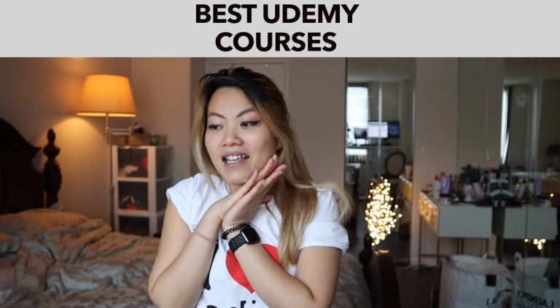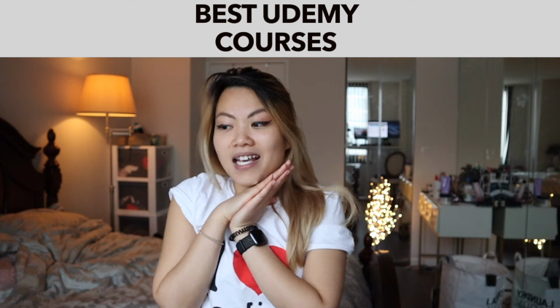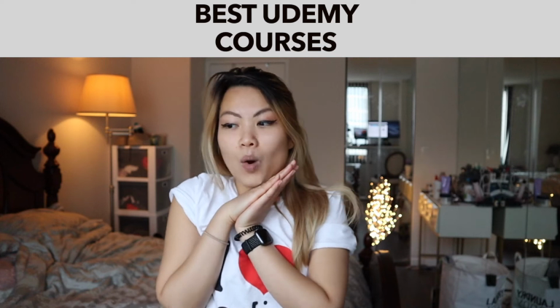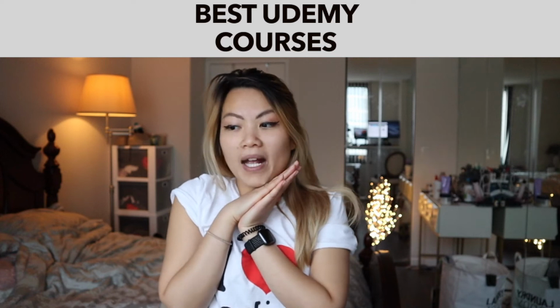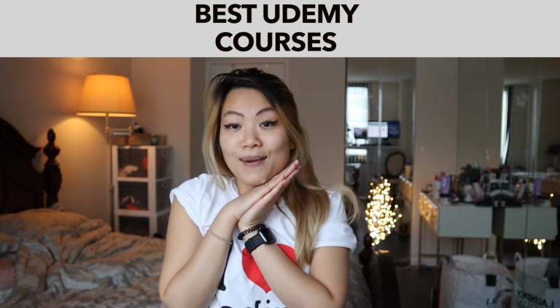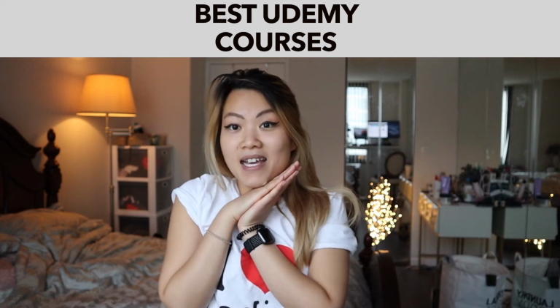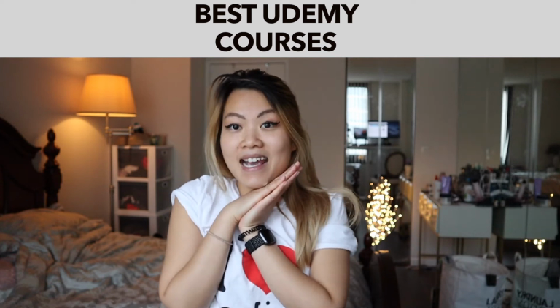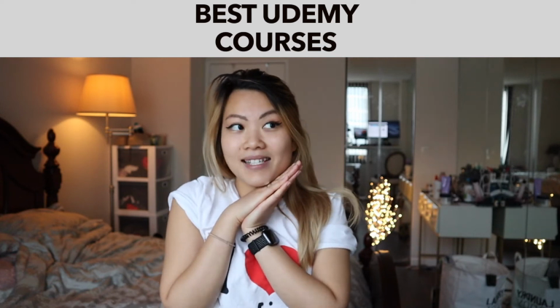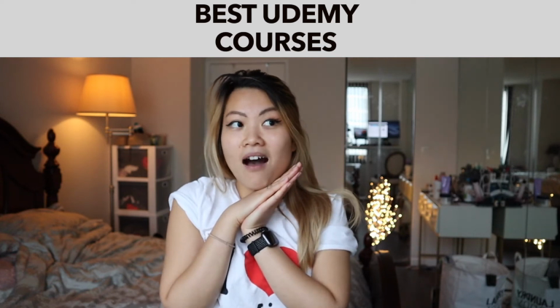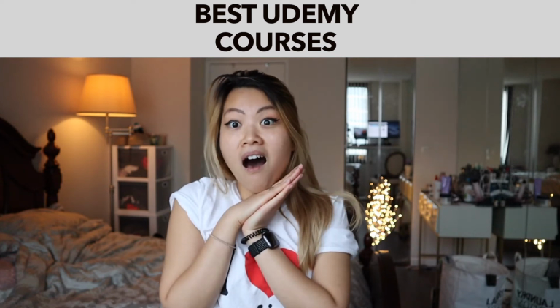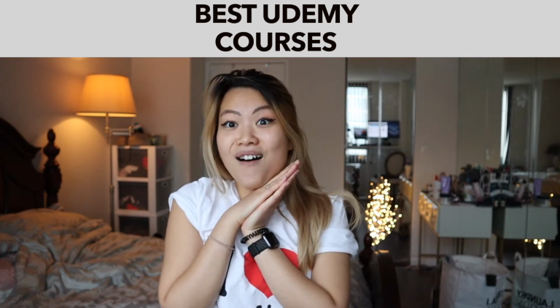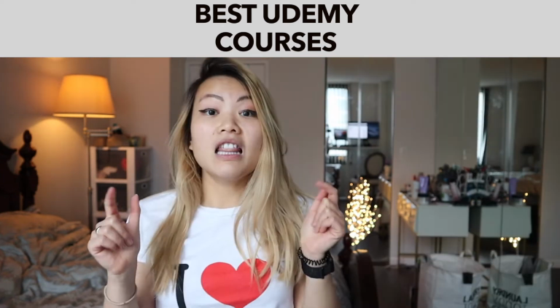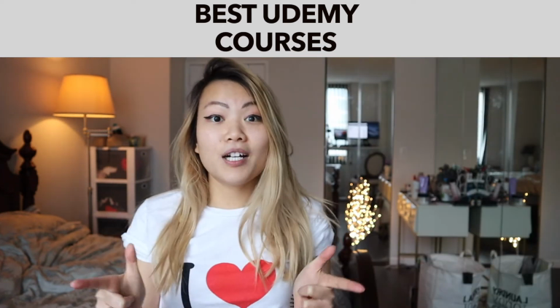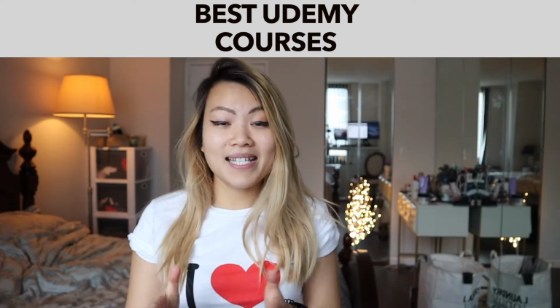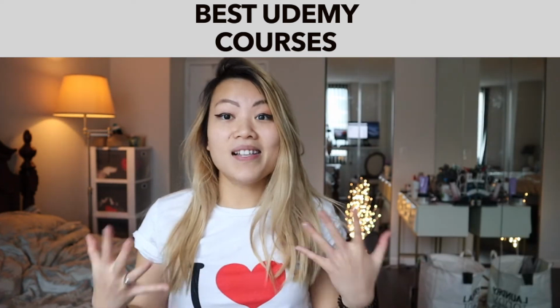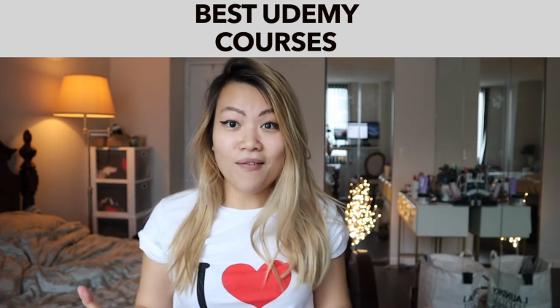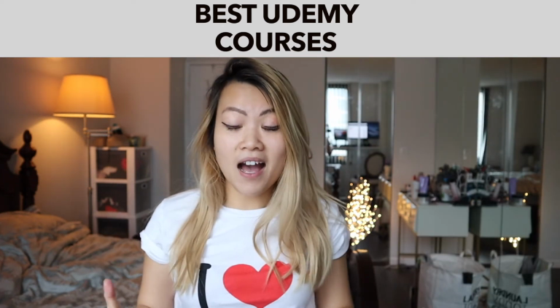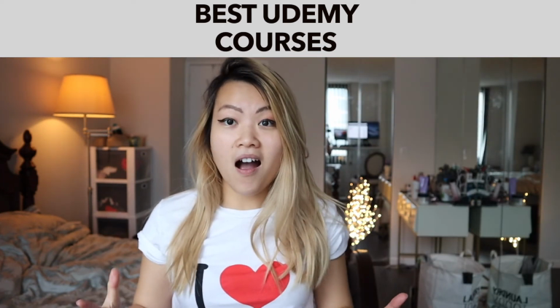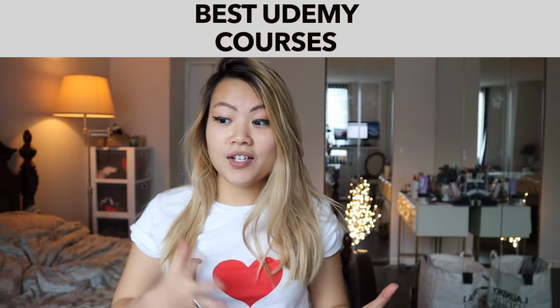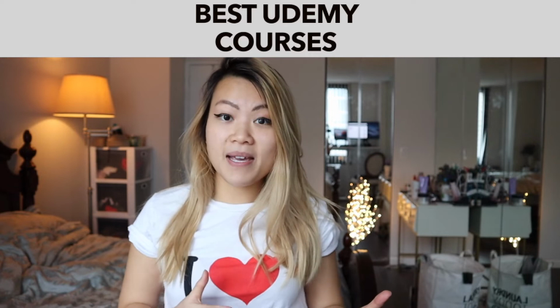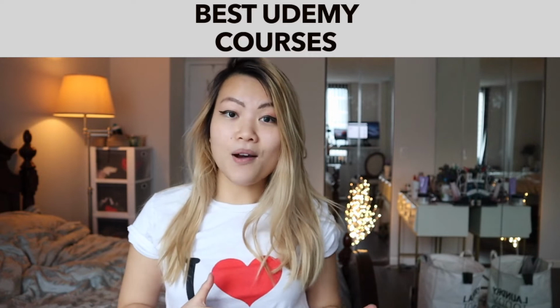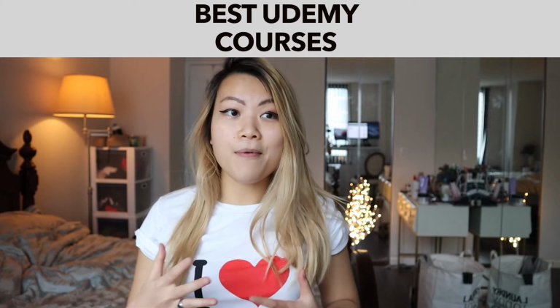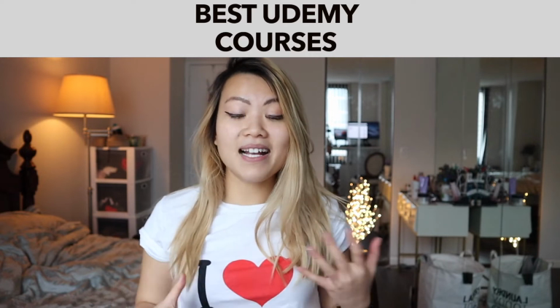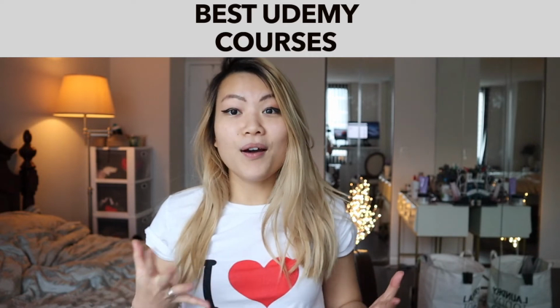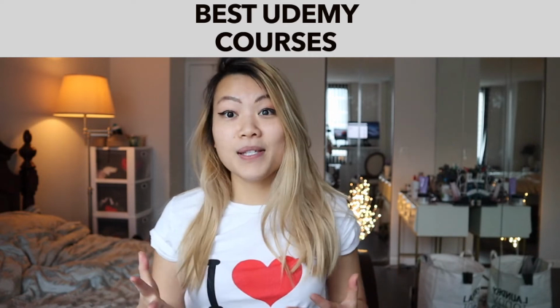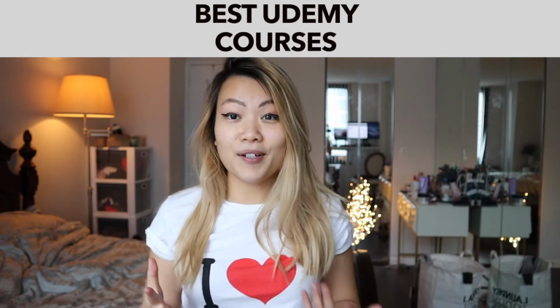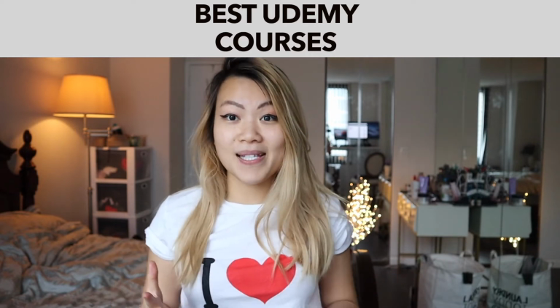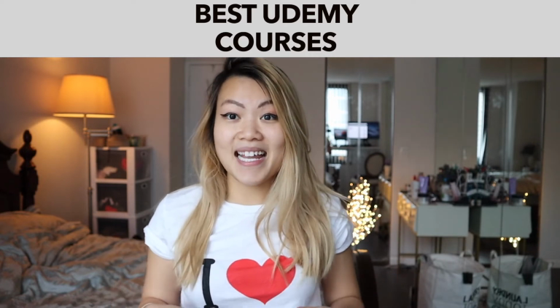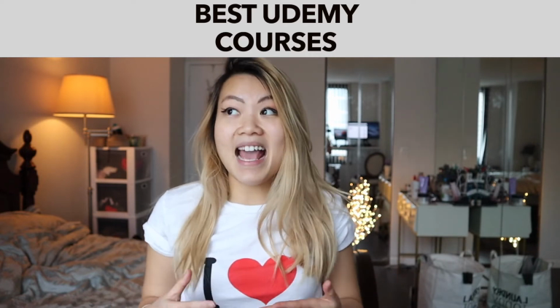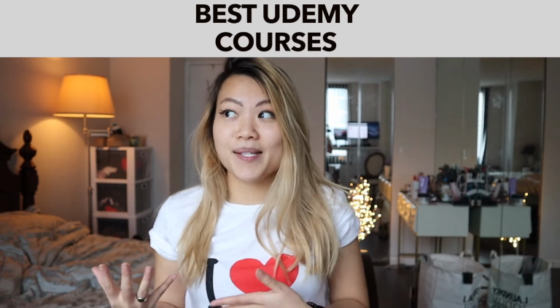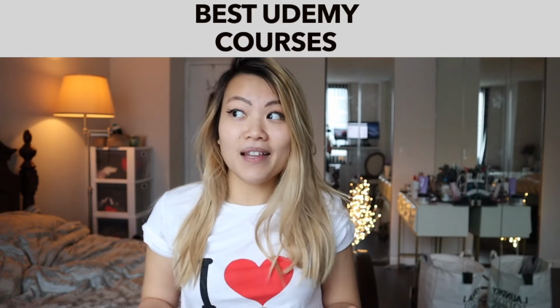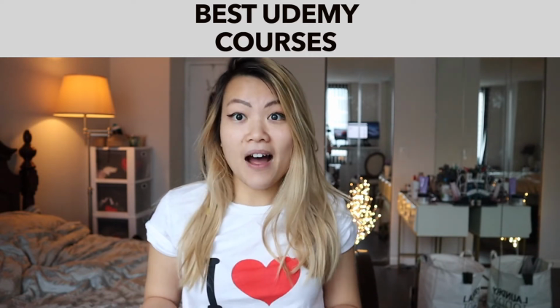It's just a quick Udemy on sale haul. A lot of the courses are on sale right now on Udemy, so I would like to go through some of the courses that I absolutely love.